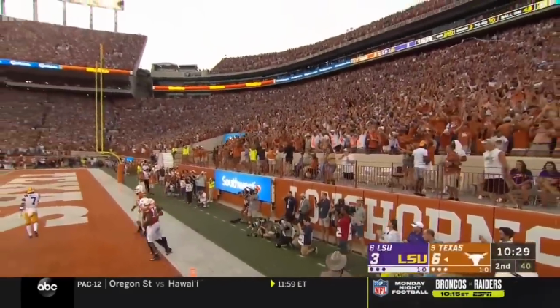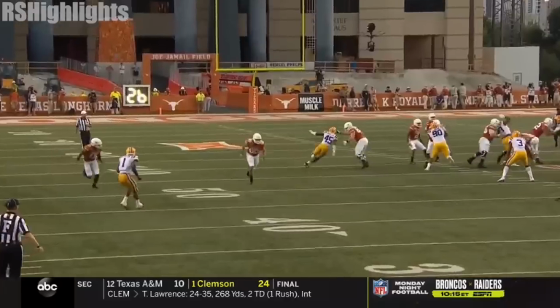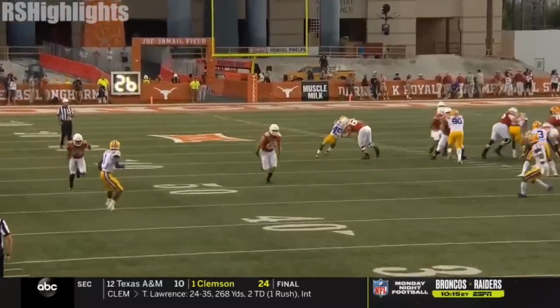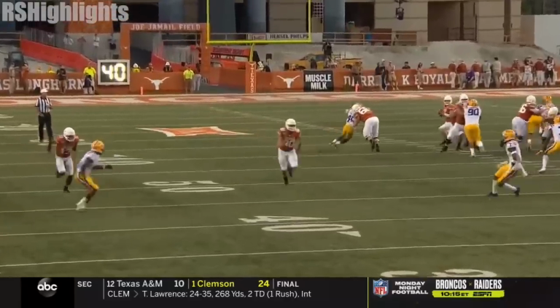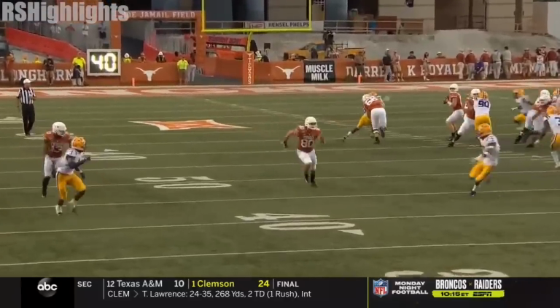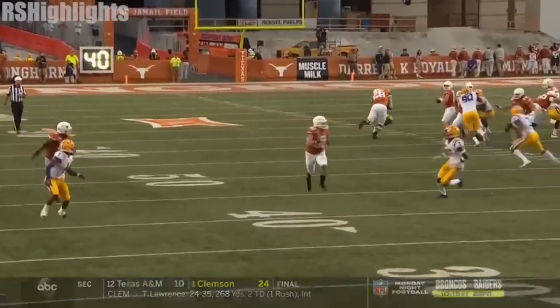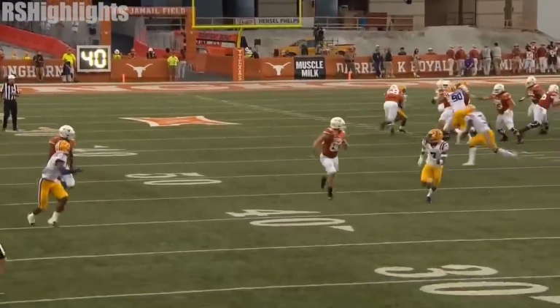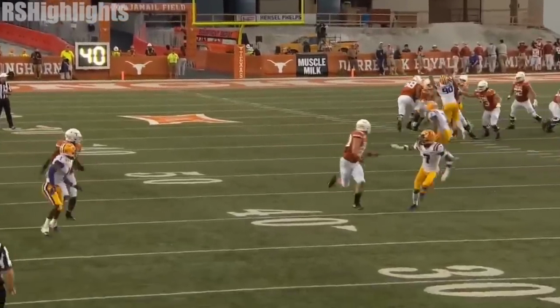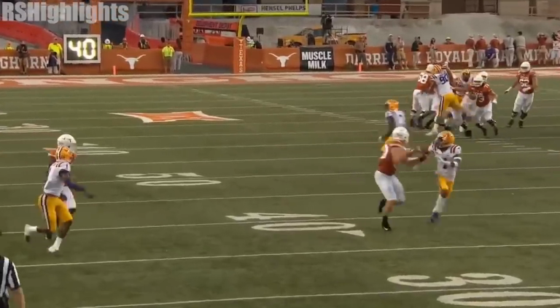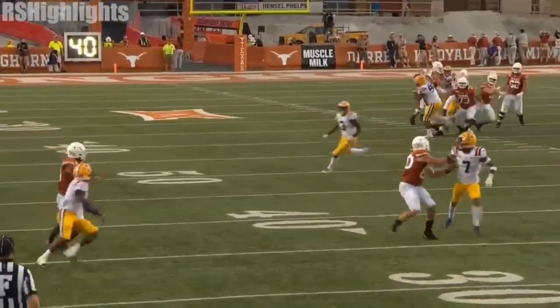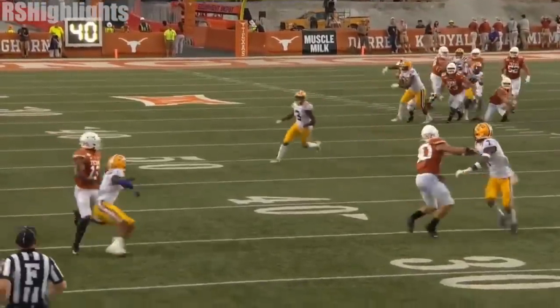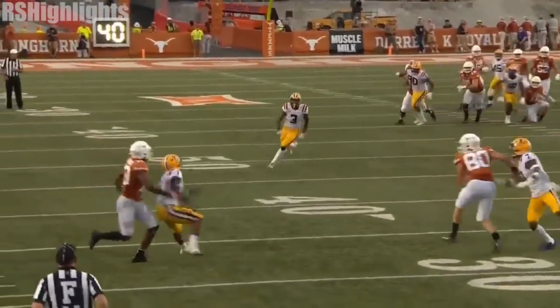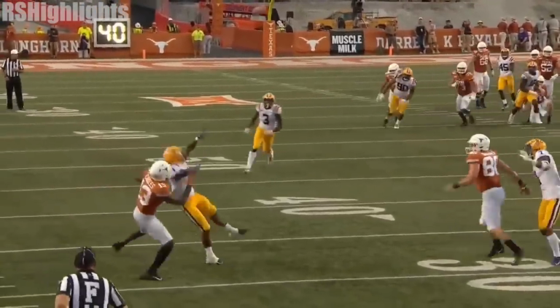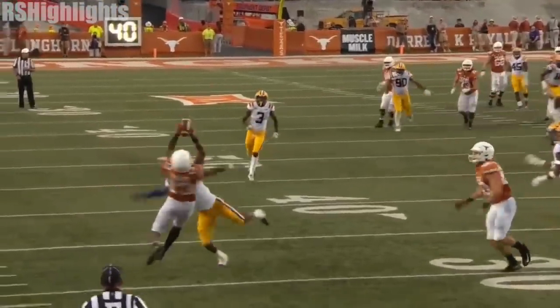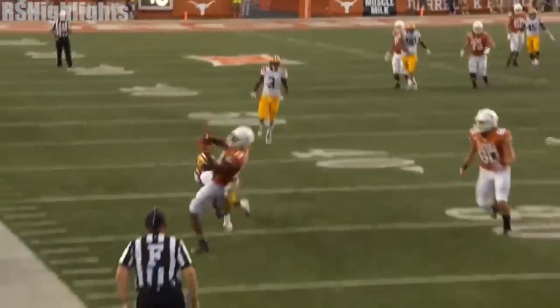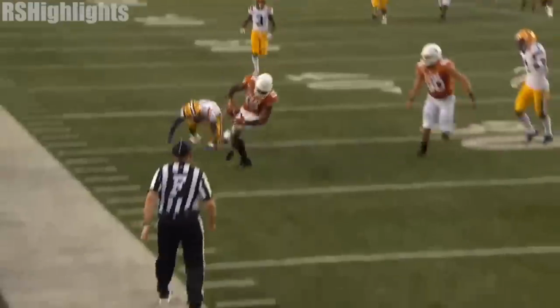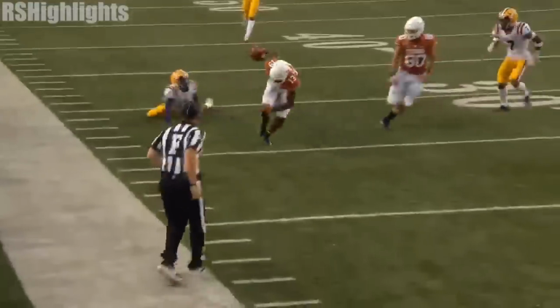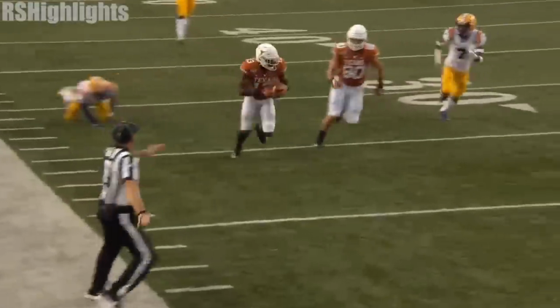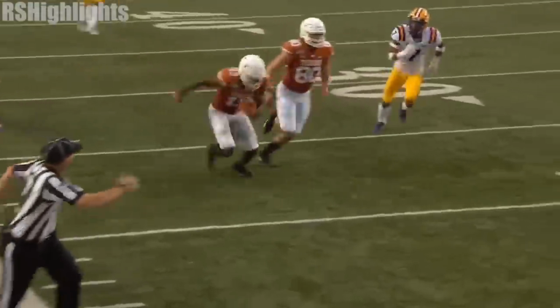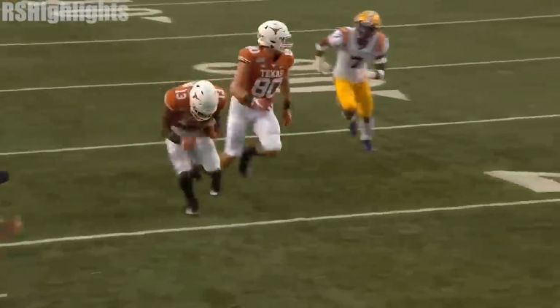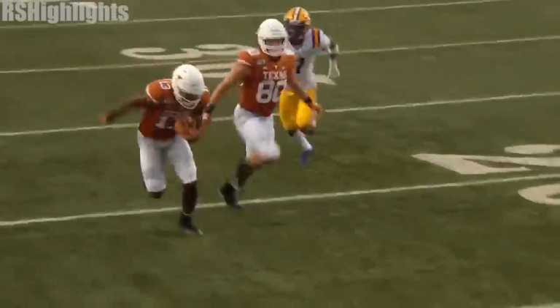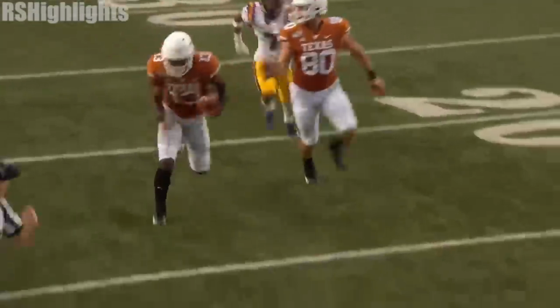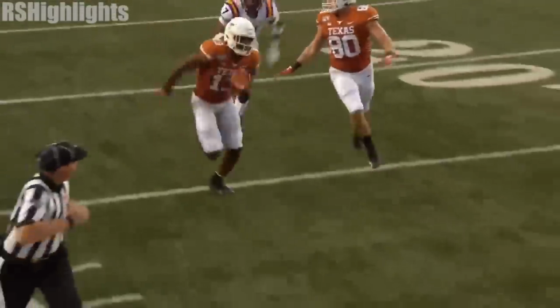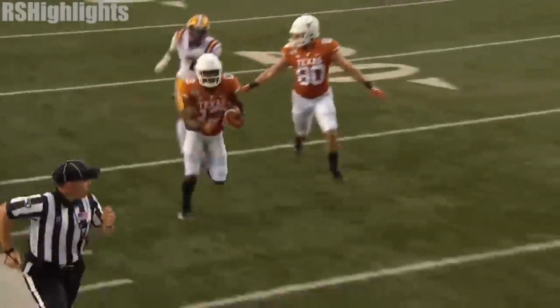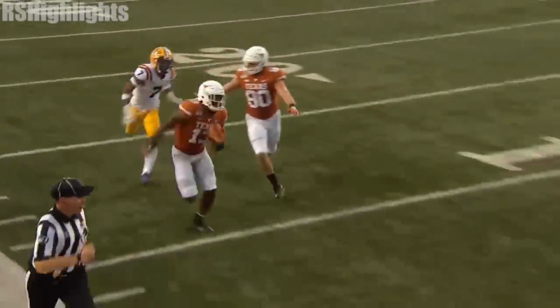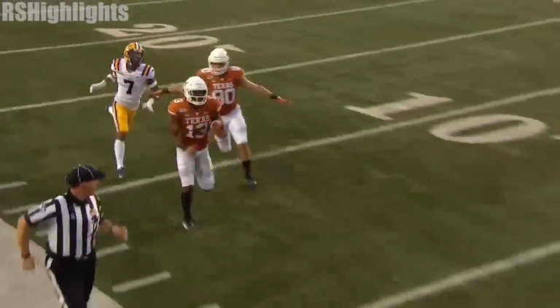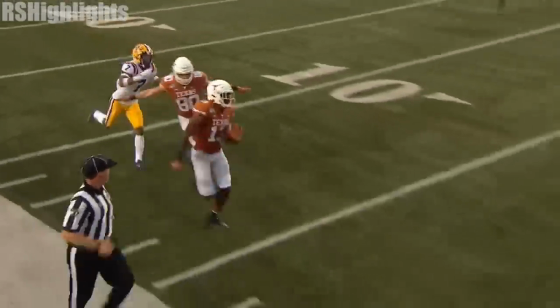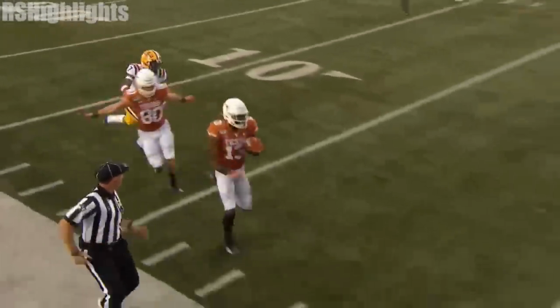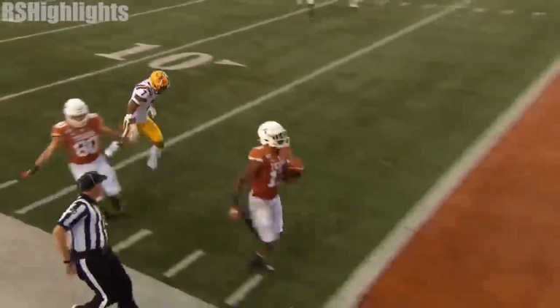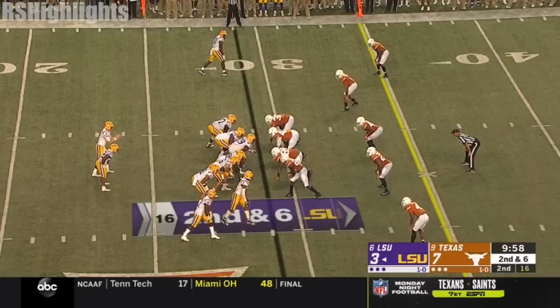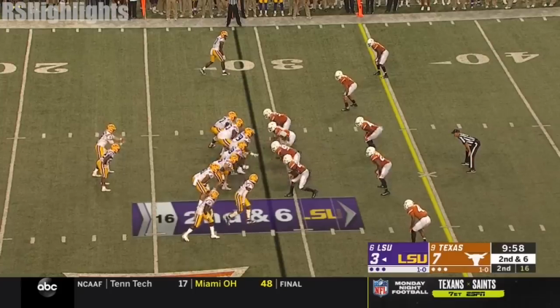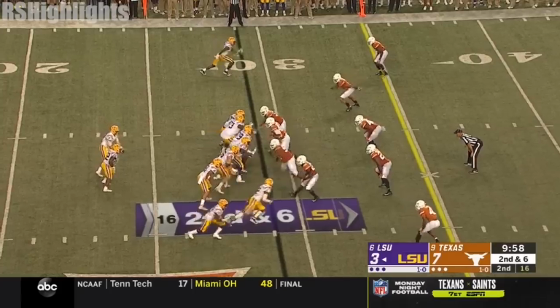These corners, even though they're talented — Fulton took a chance, a gamble. He tried to undercut it to make a play on the sideline.